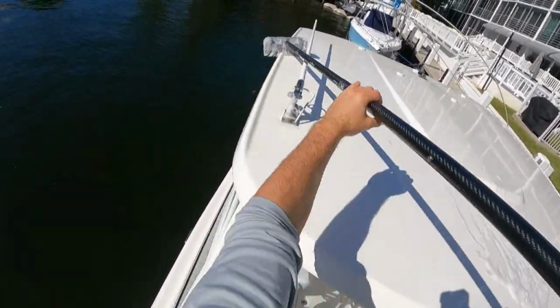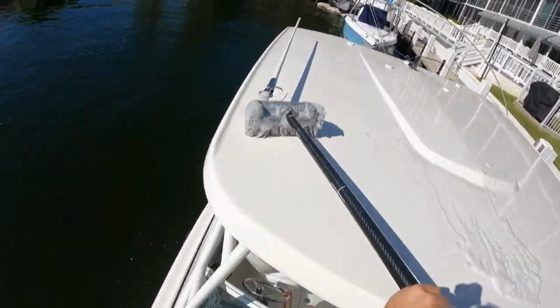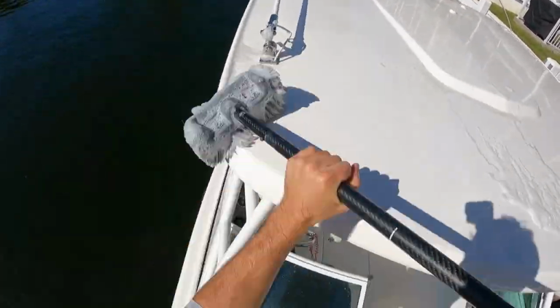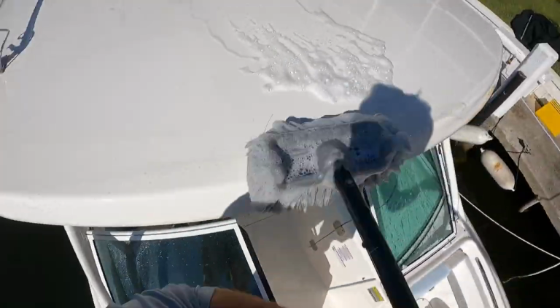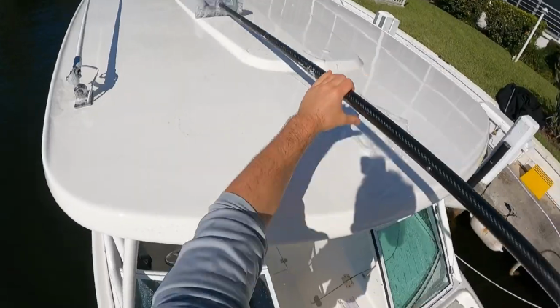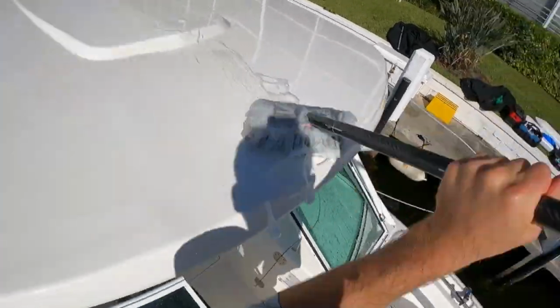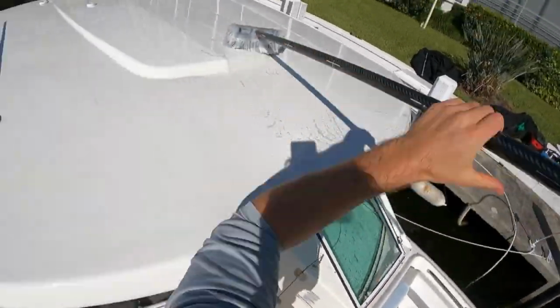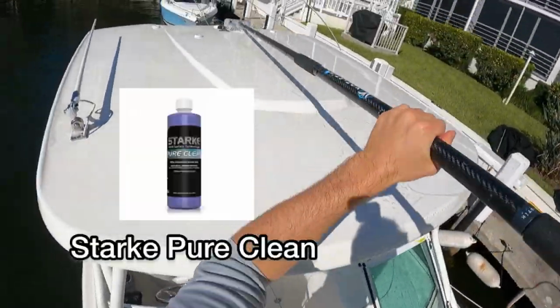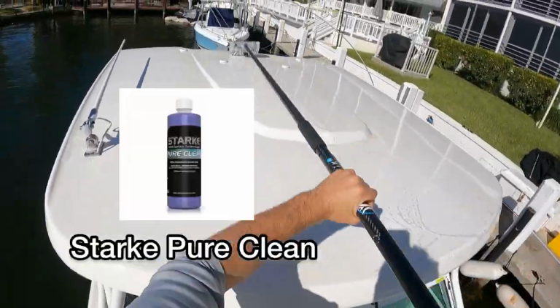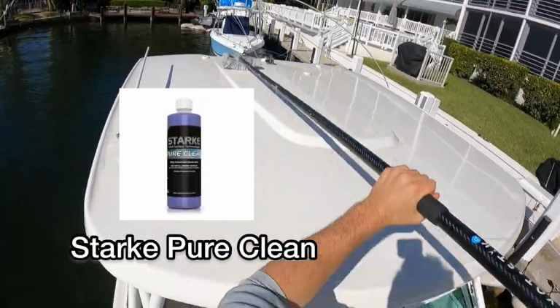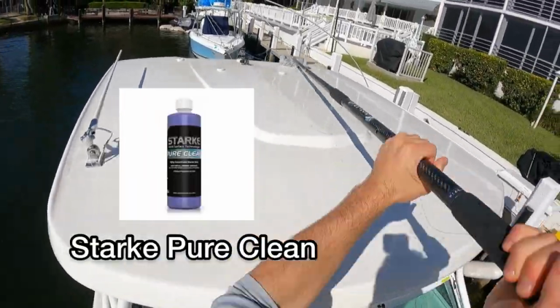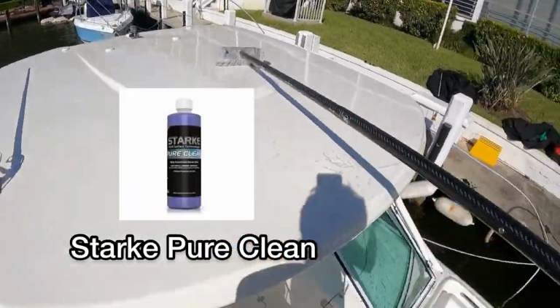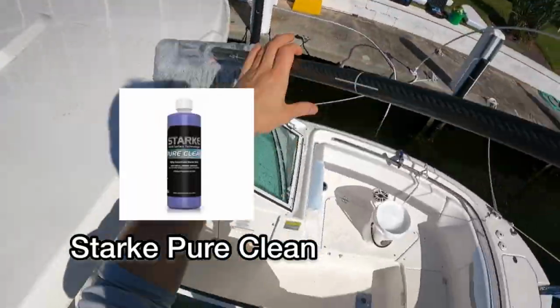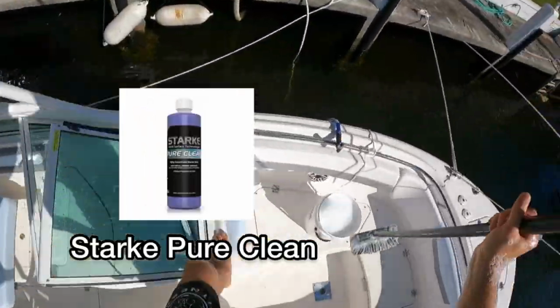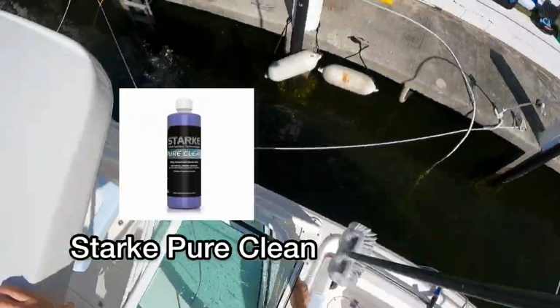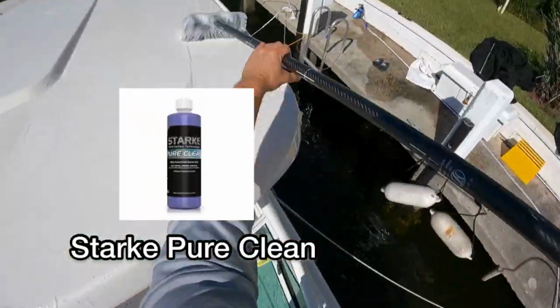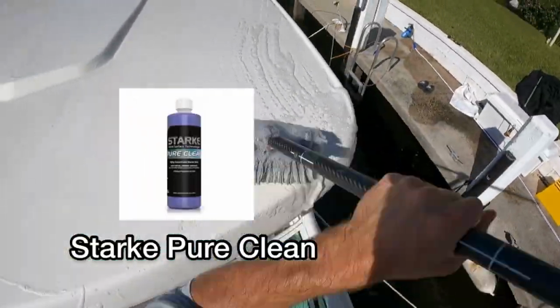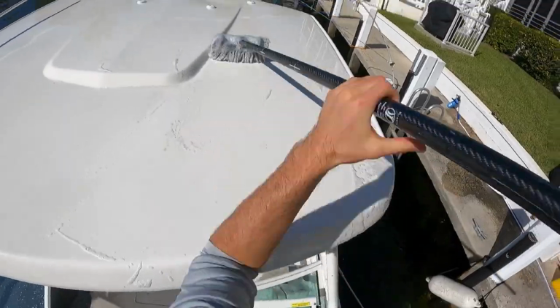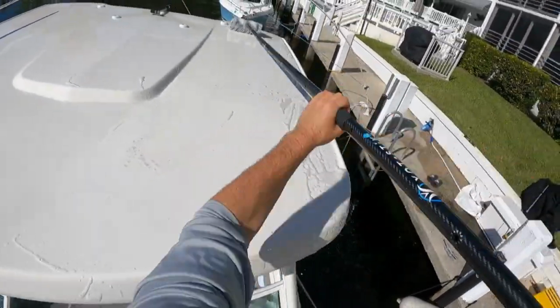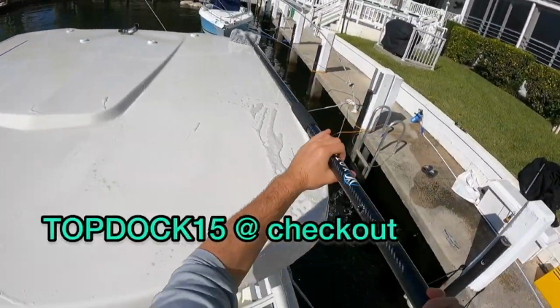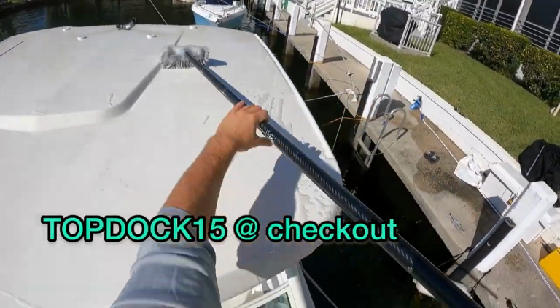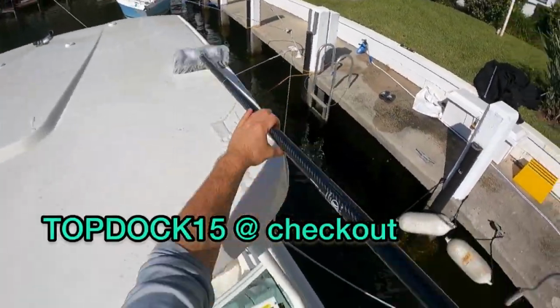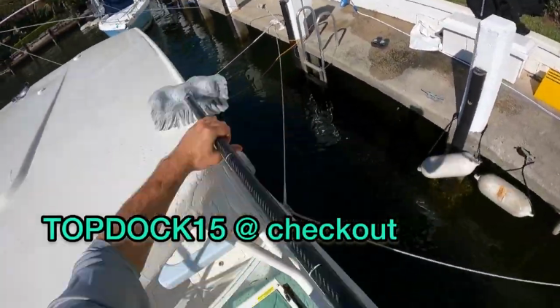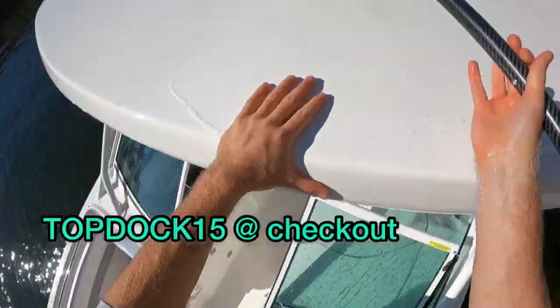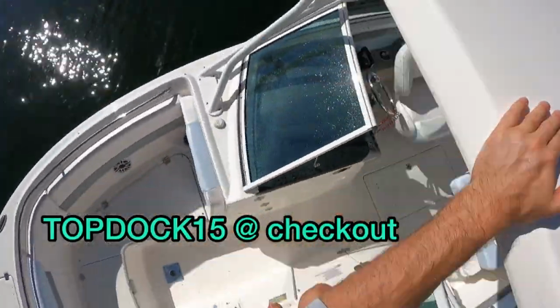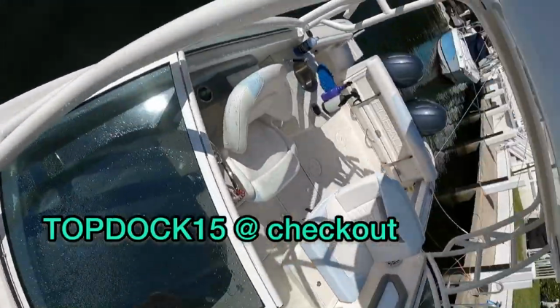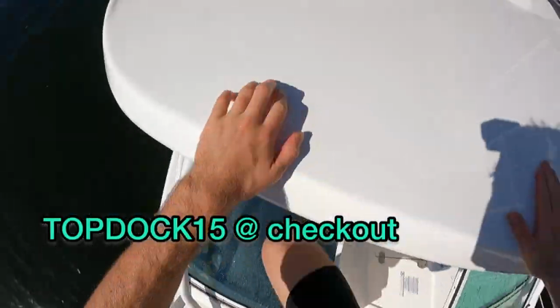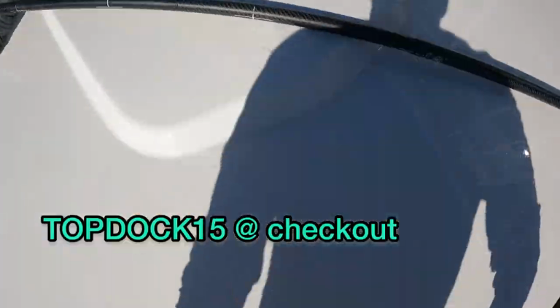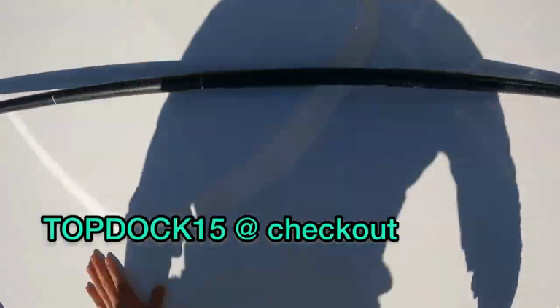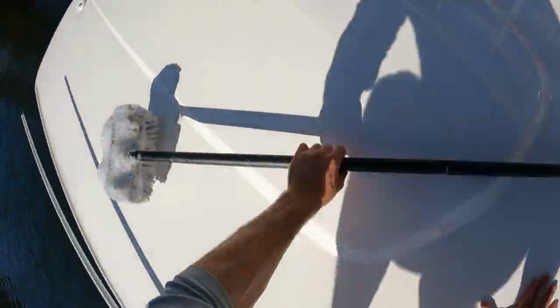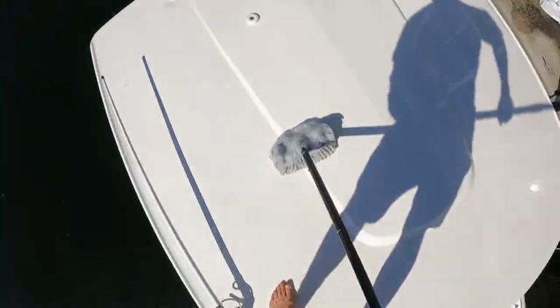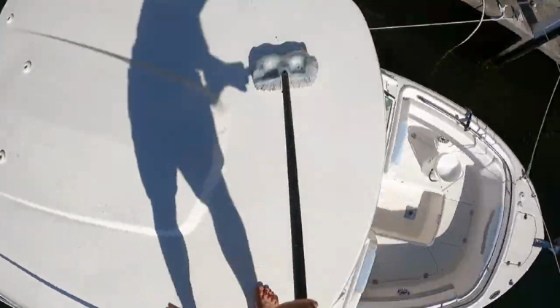My favorite boat soap by far is Stark Pure Clean. I will throw that up on the screen. You guys can link to that using my code TOPDOC15 to get 15% off at checkout when you purchase any Stark product.